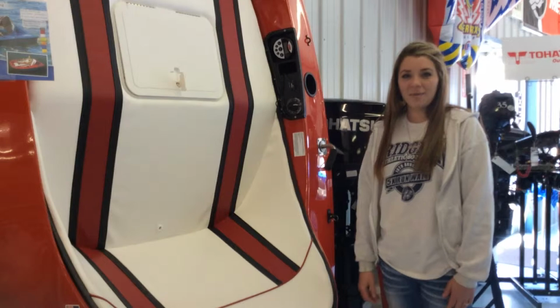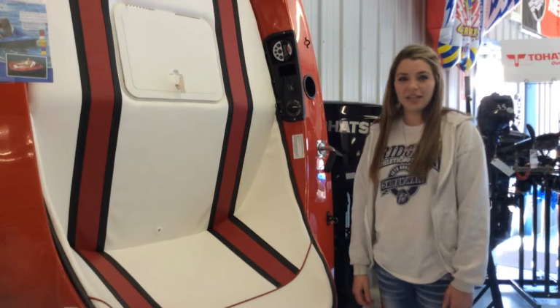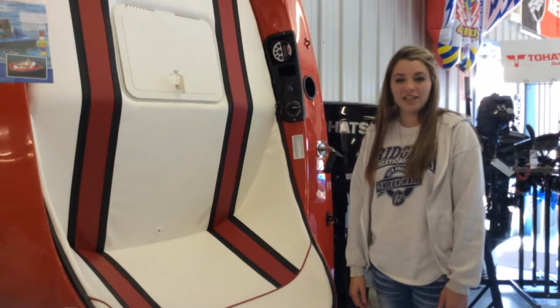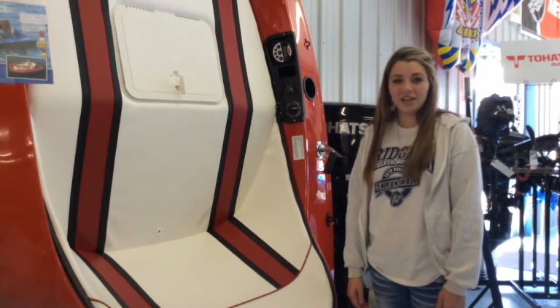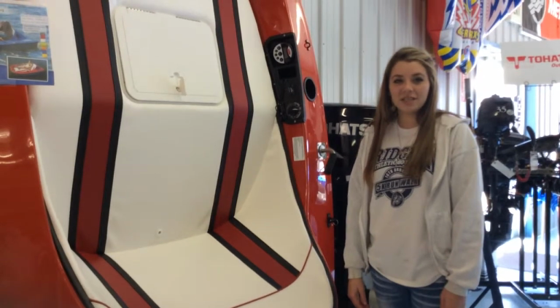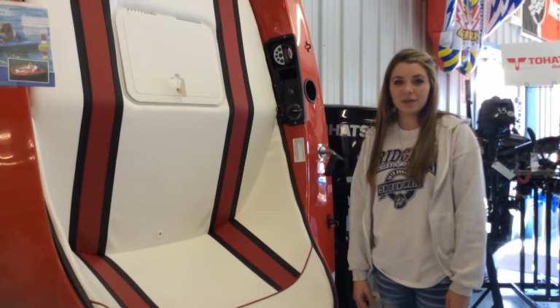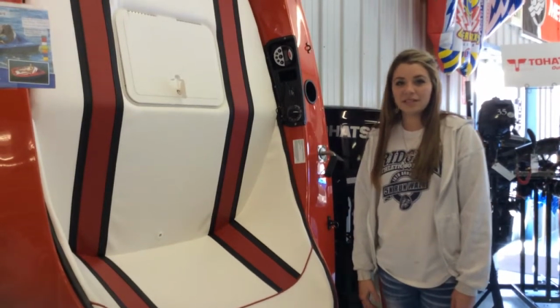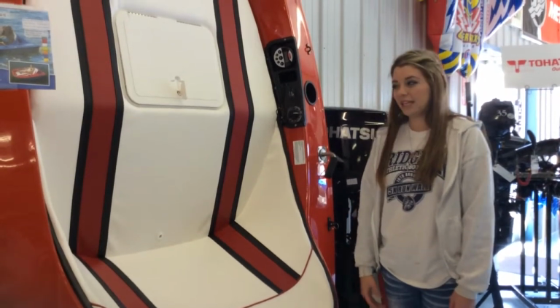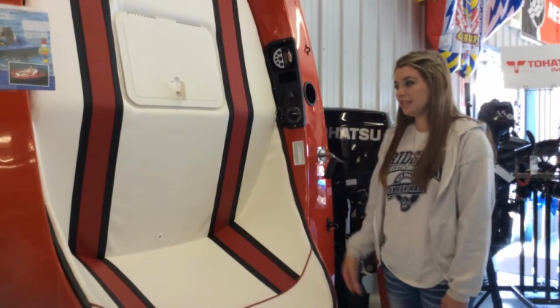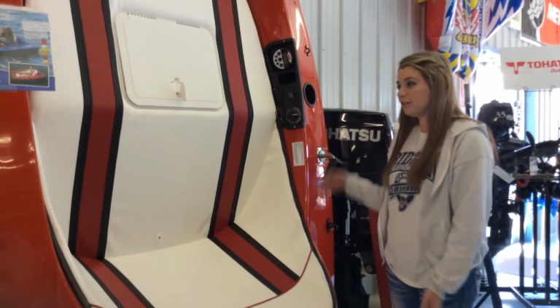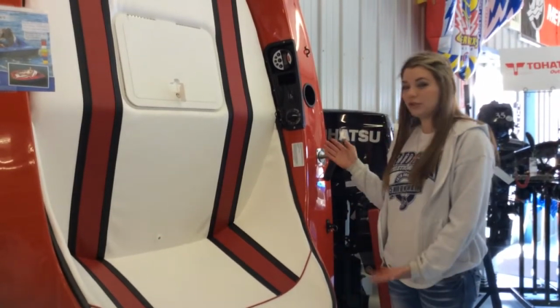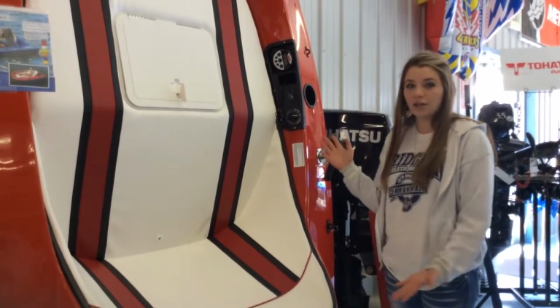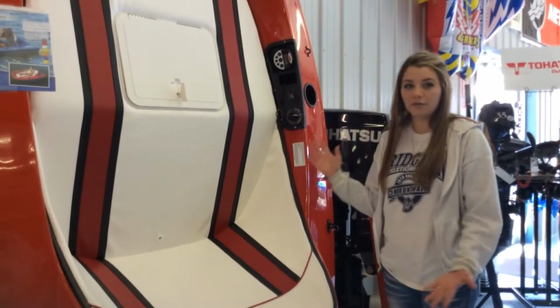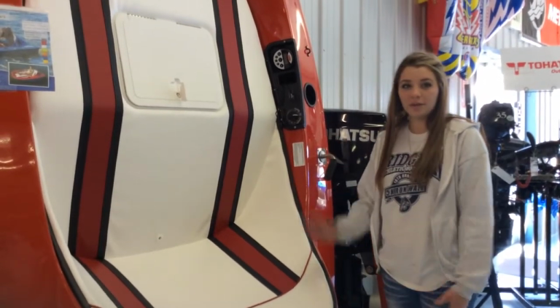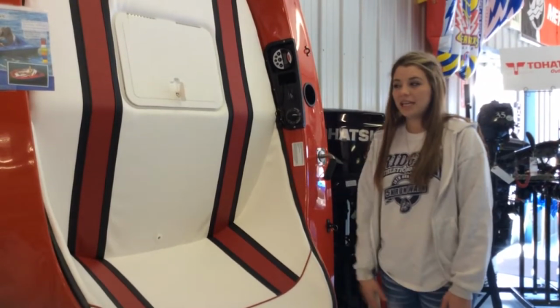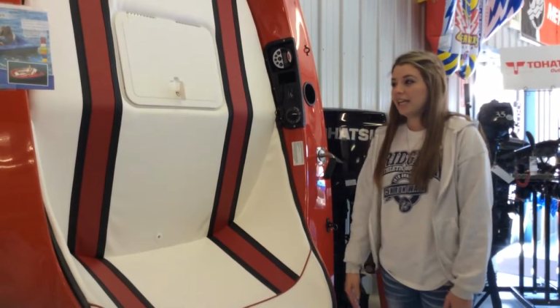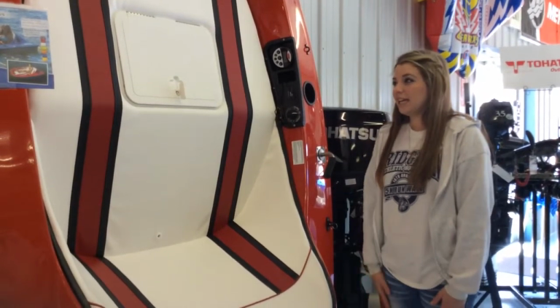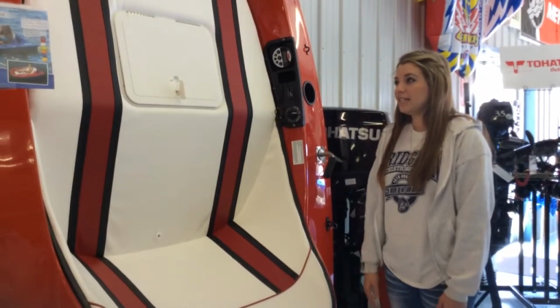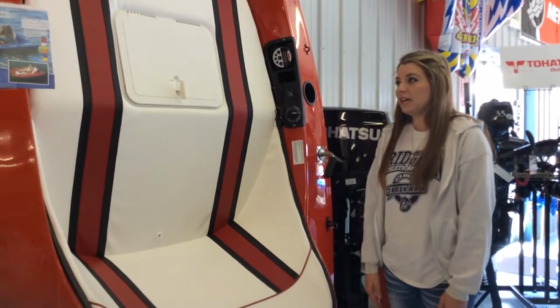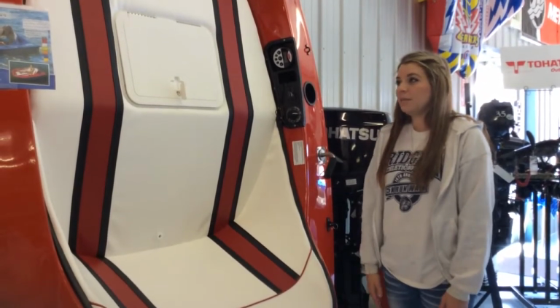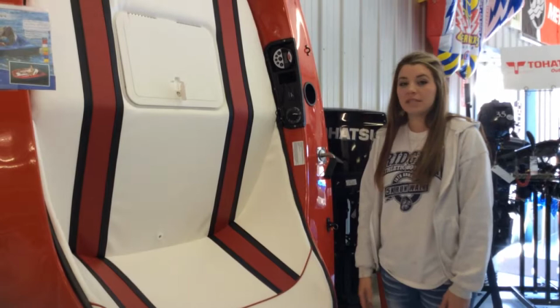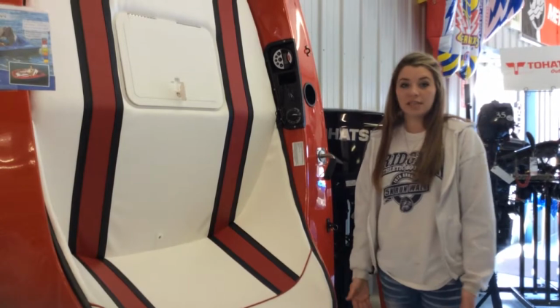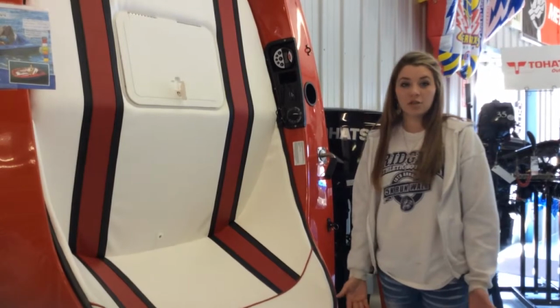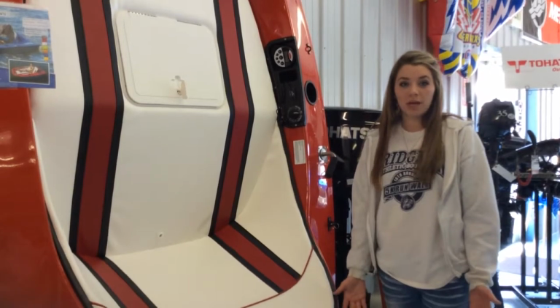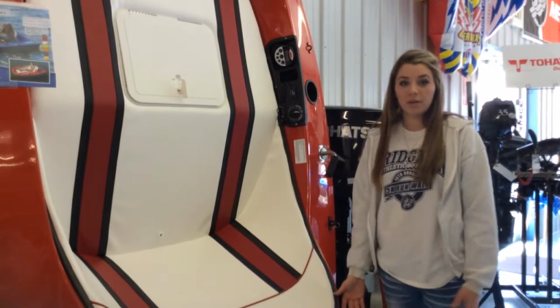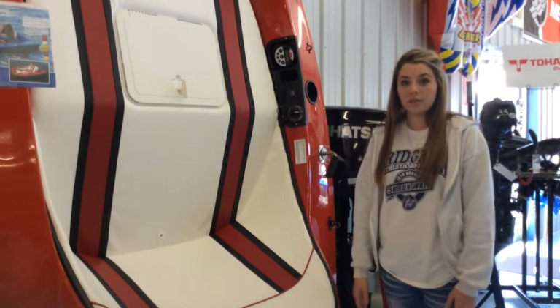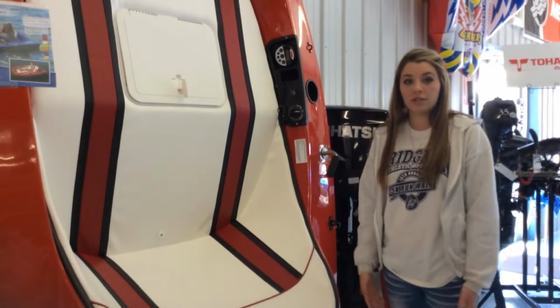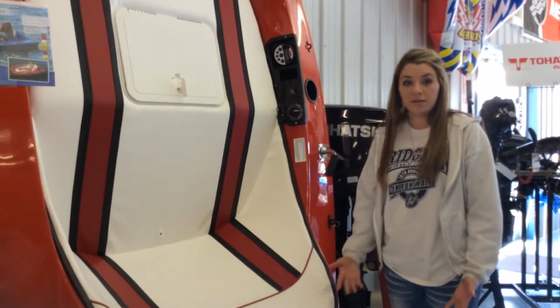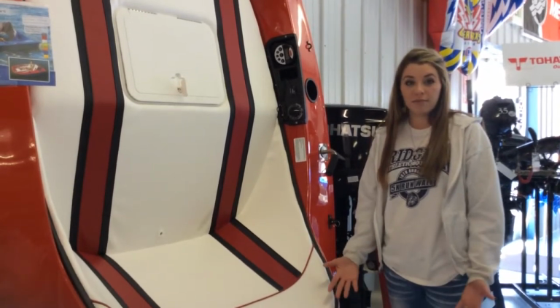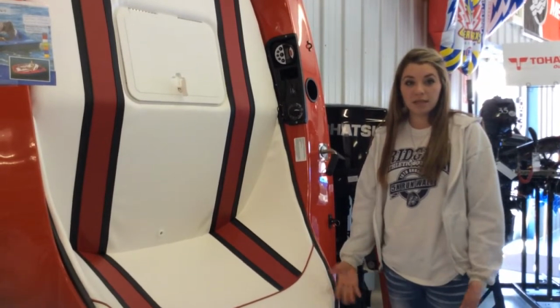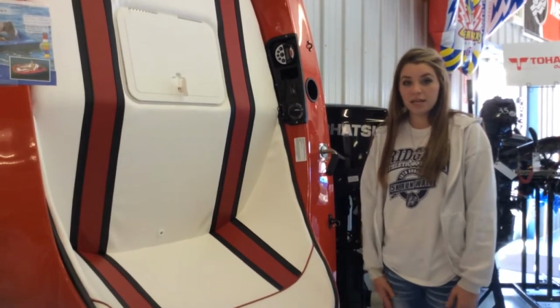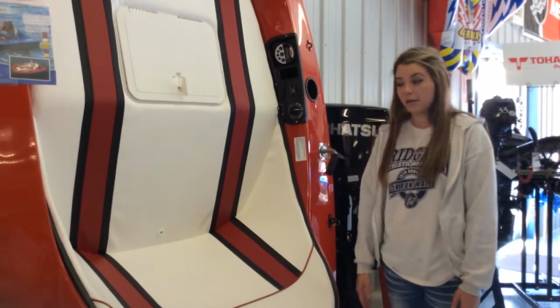I'm Brandi at RNS Boats and this is our Fusion GoFloat. It is almost like an electric paddleboat. It goes about five miles an hour.